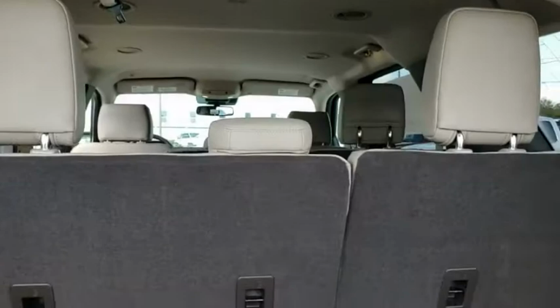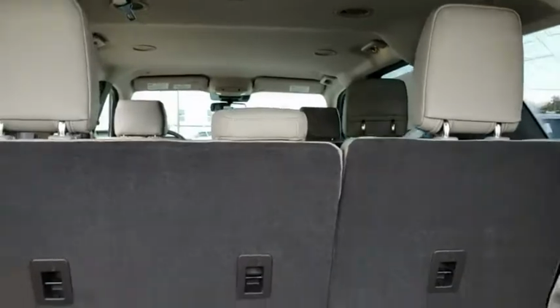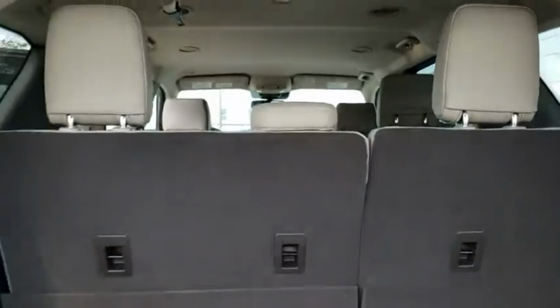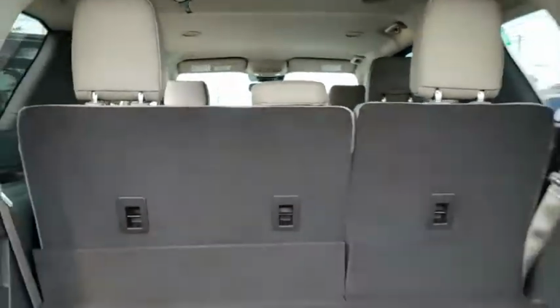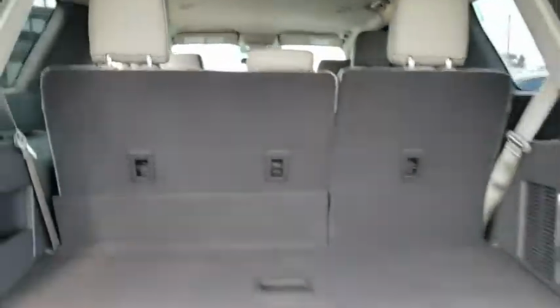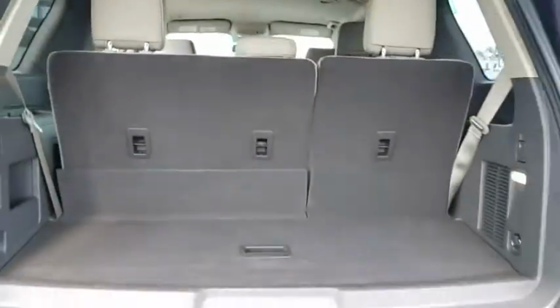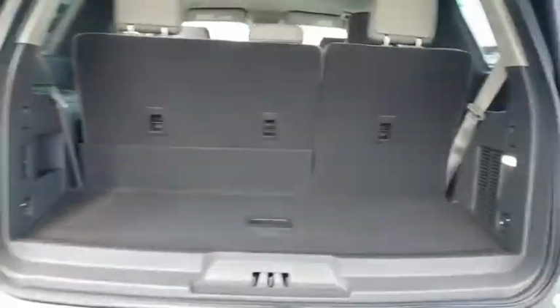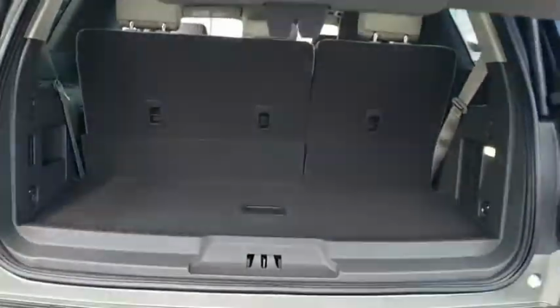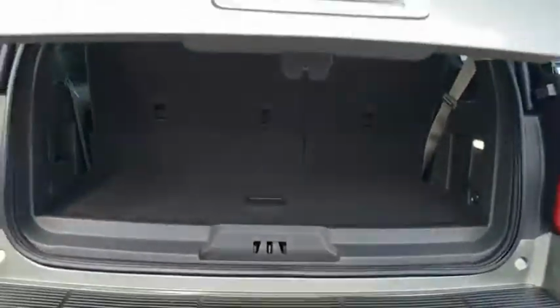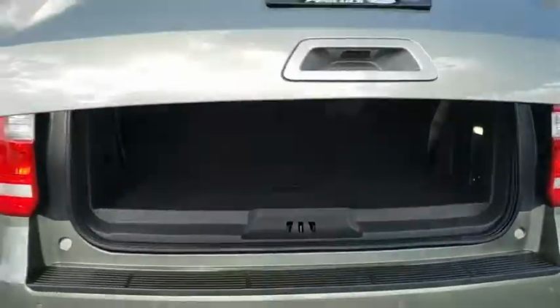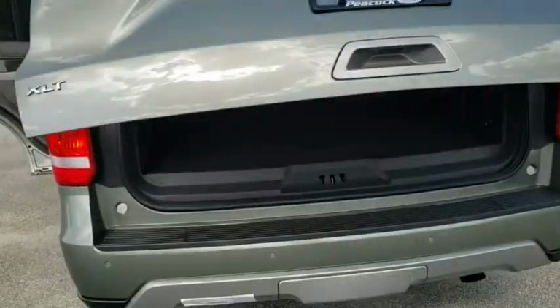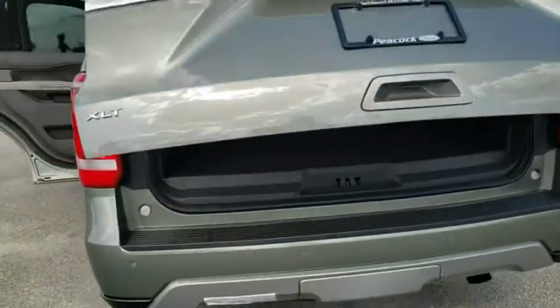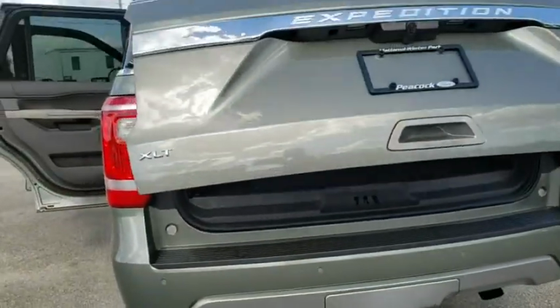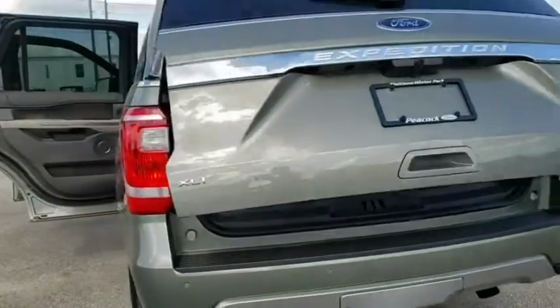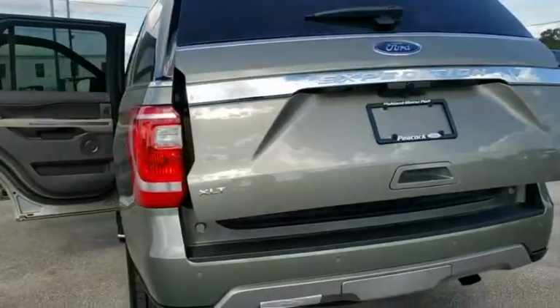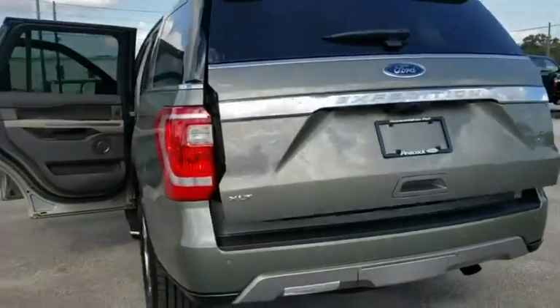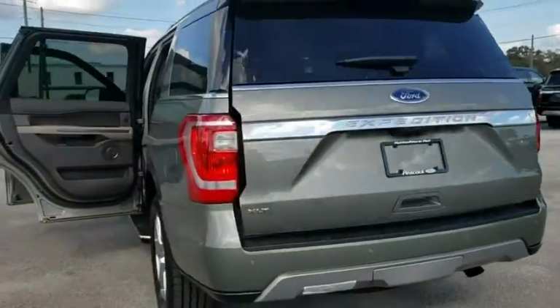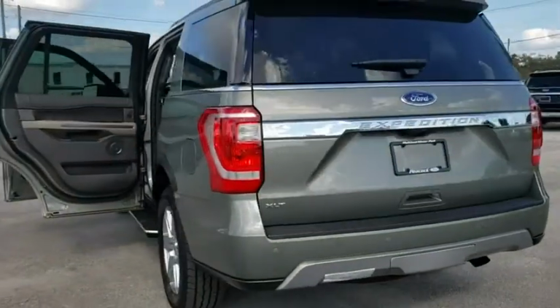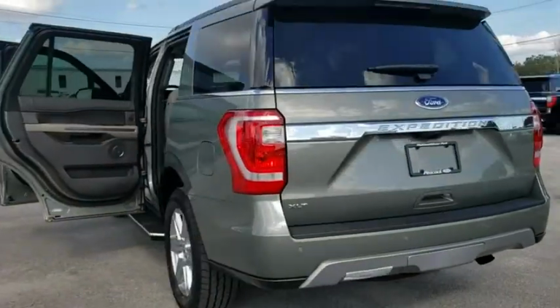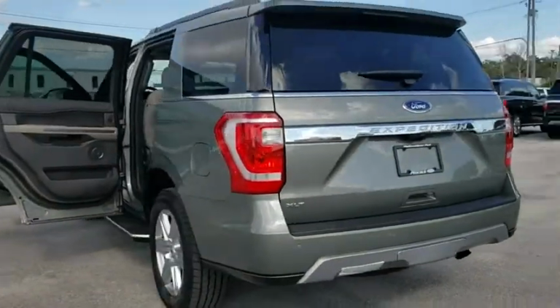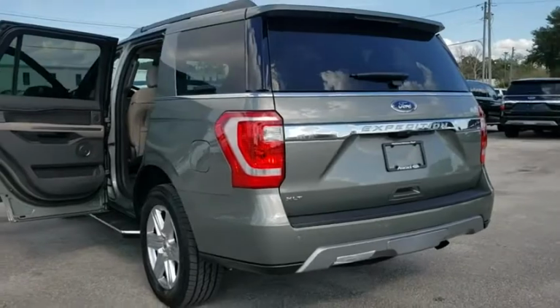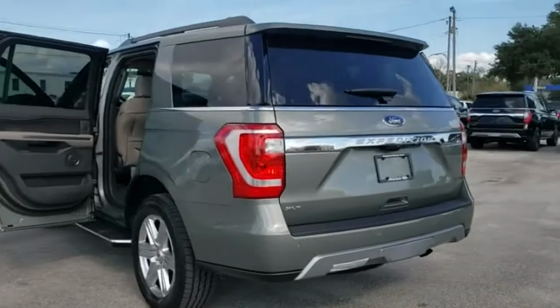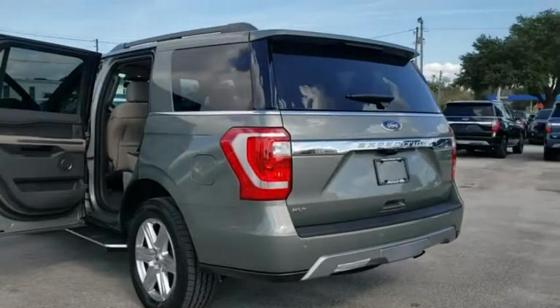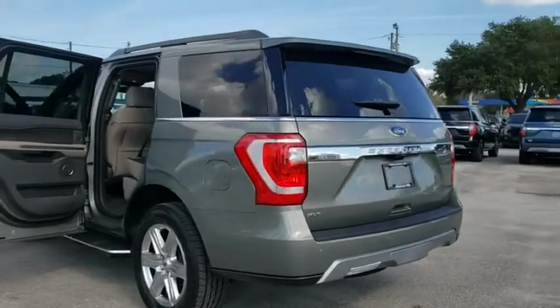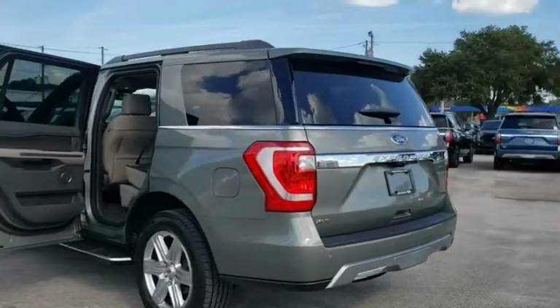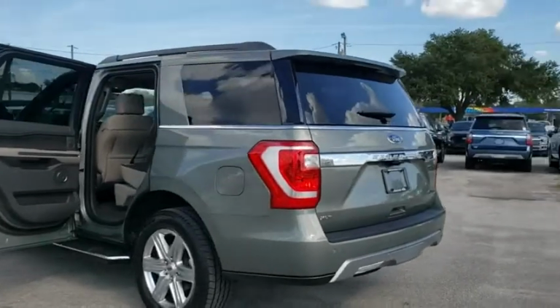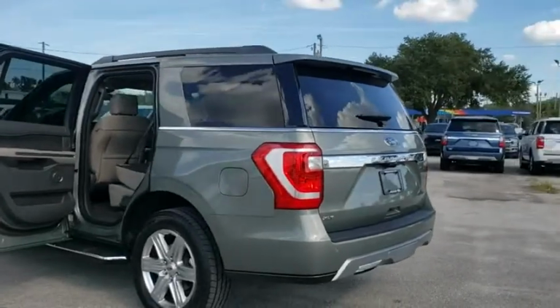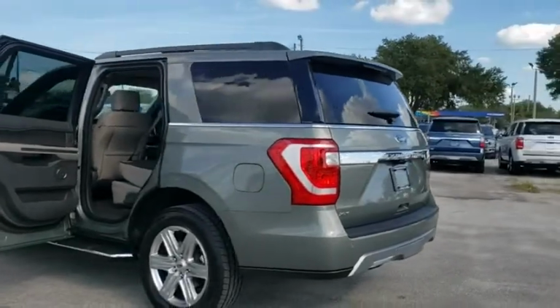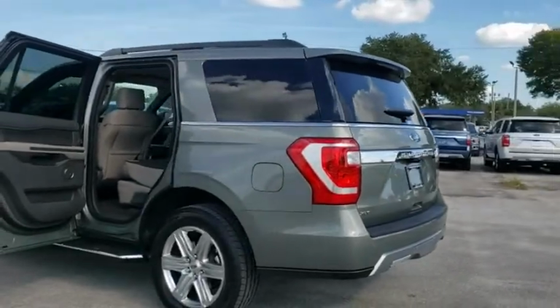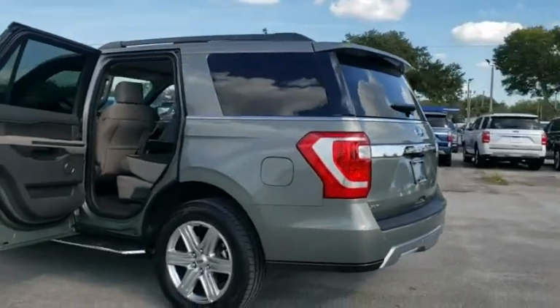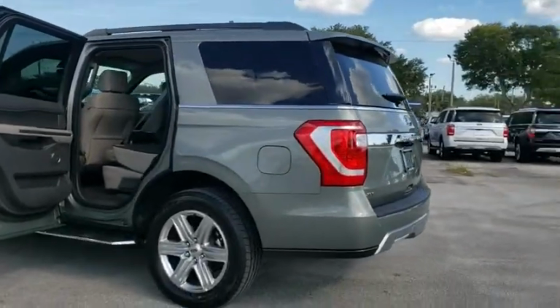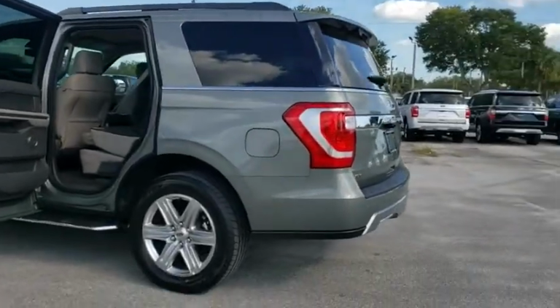Power windows, rear window defroster, security system, trip computer, compass, brake assist, tachometer, Sirius satellite radio.